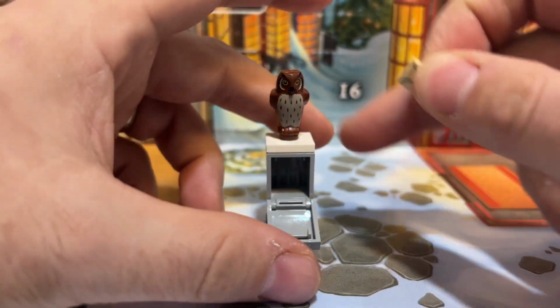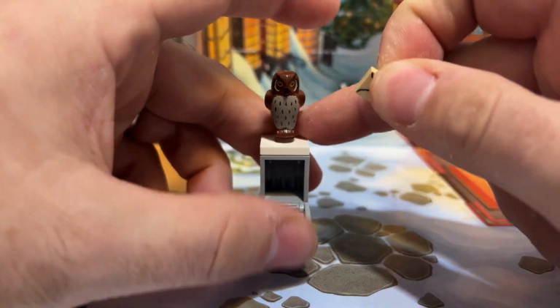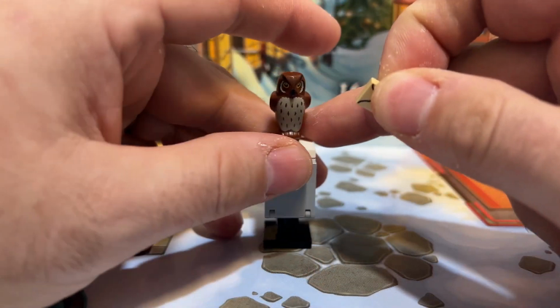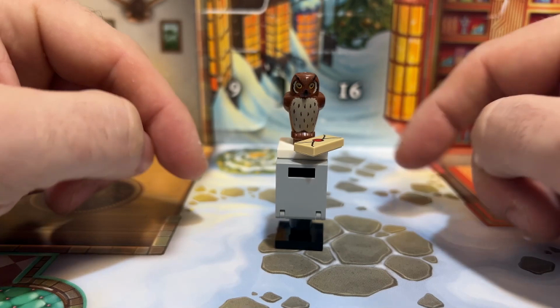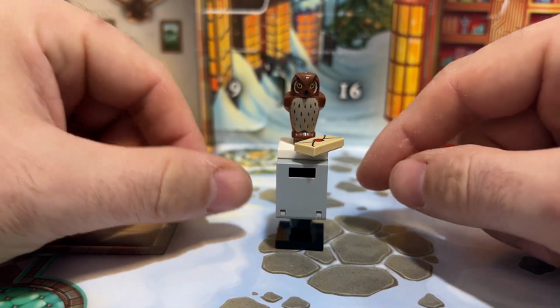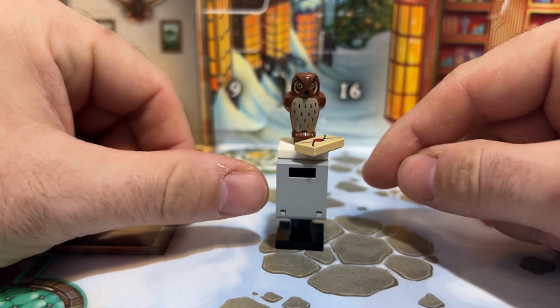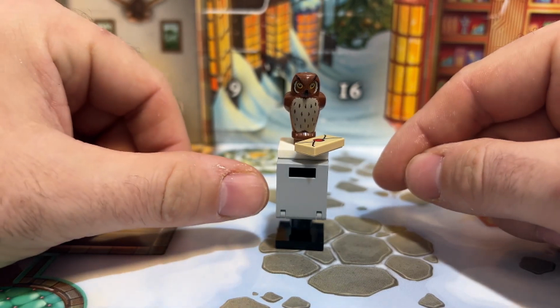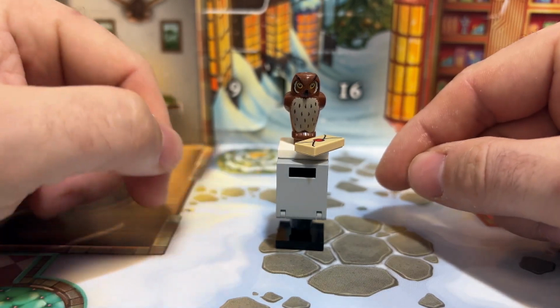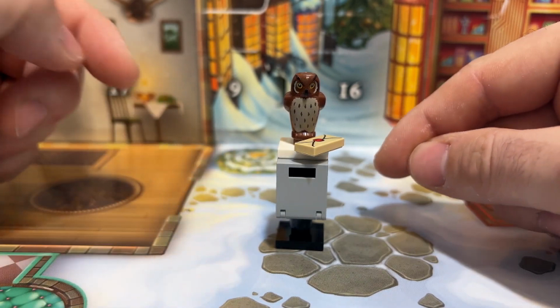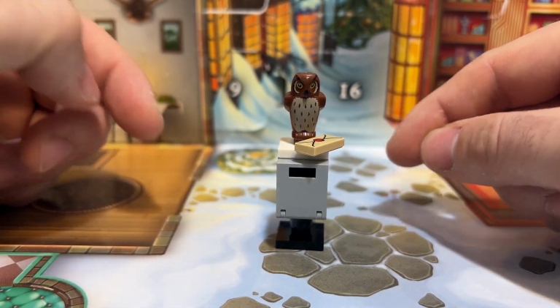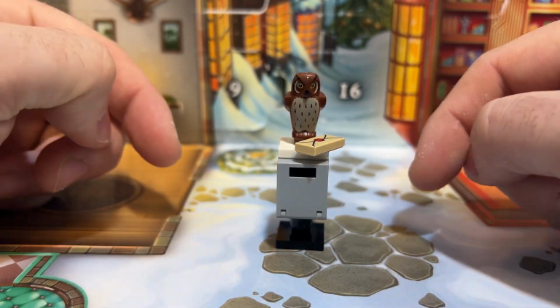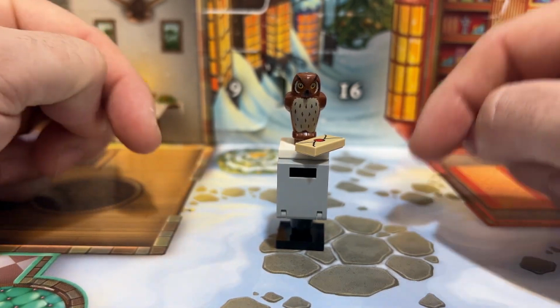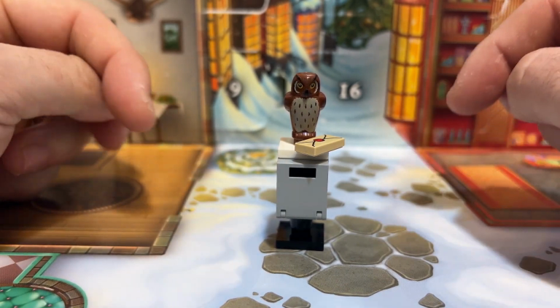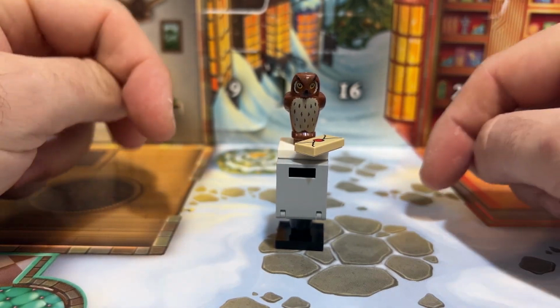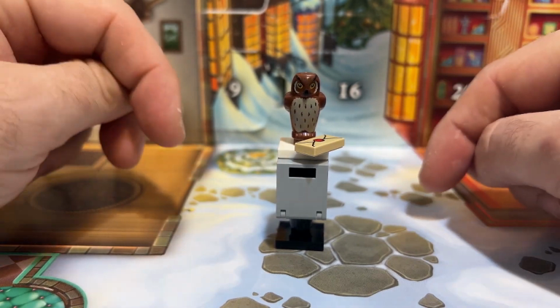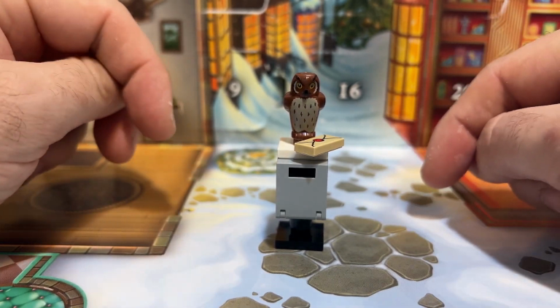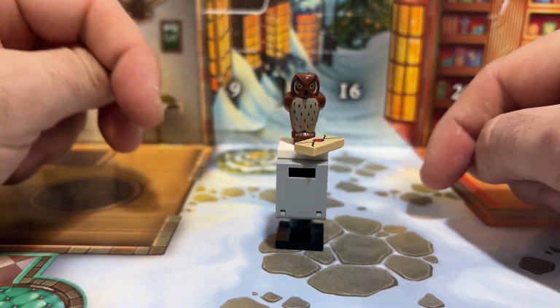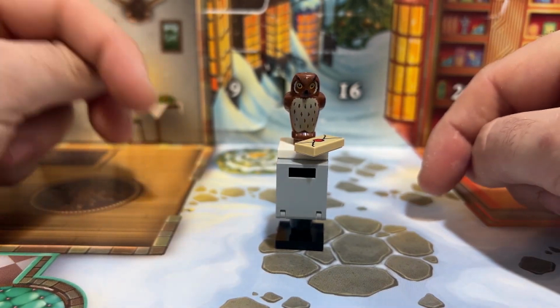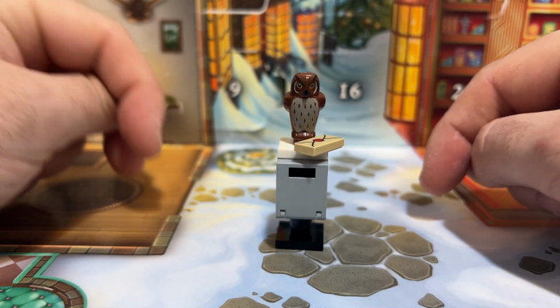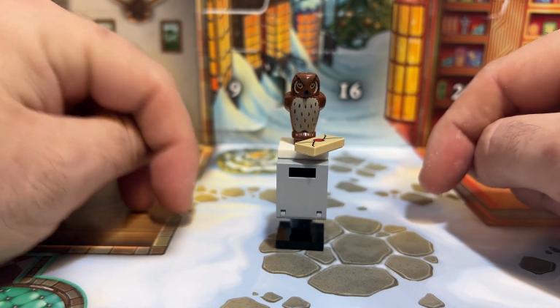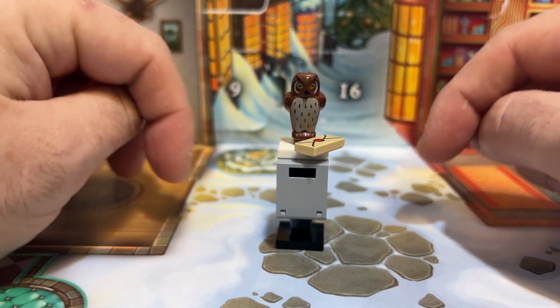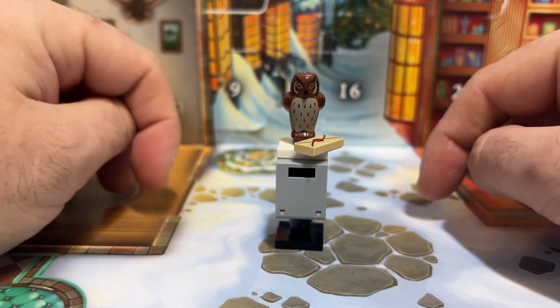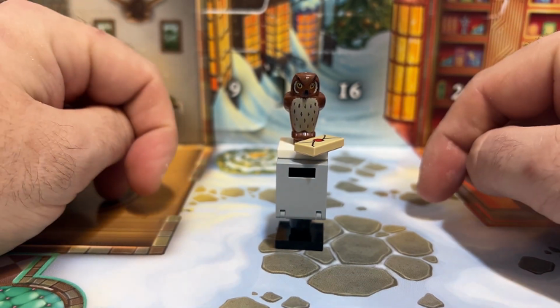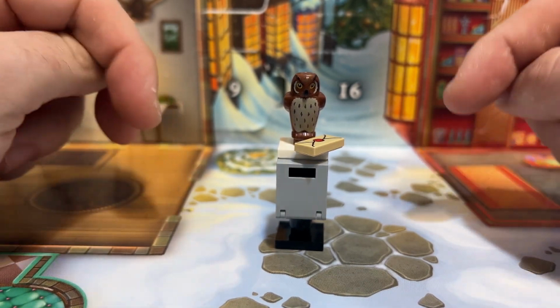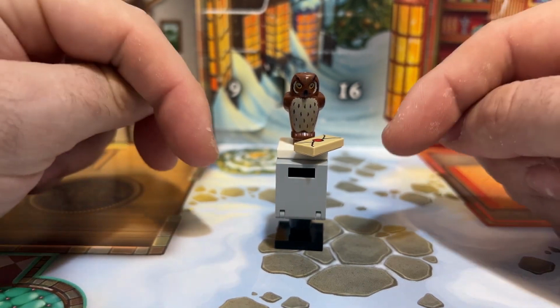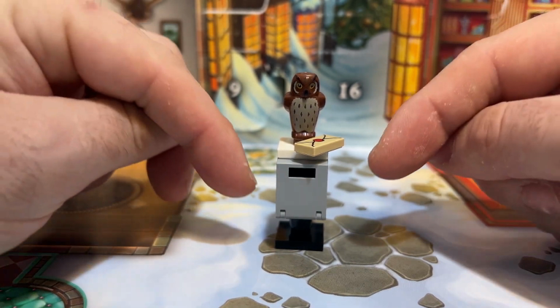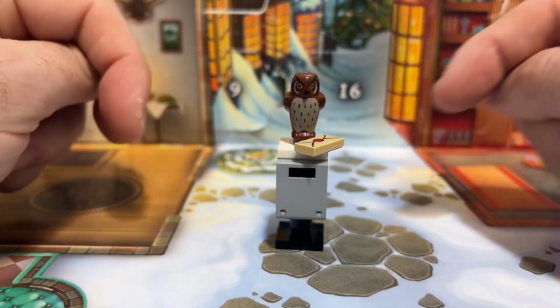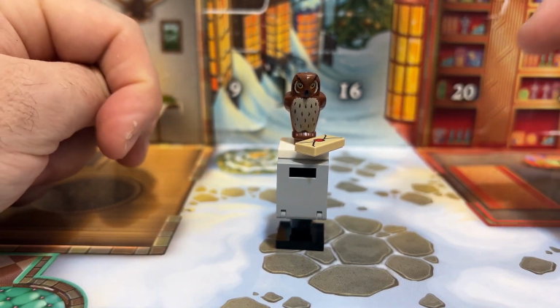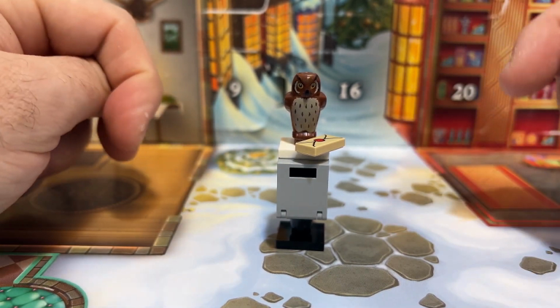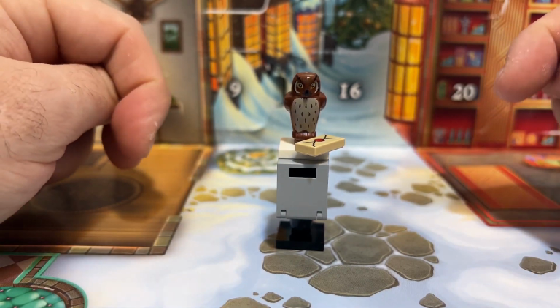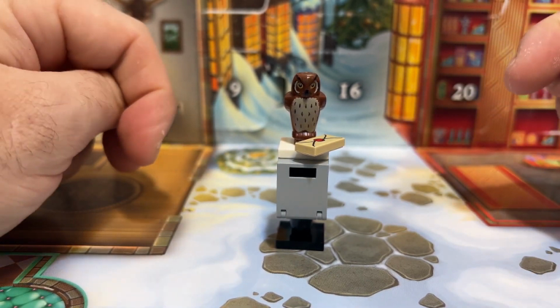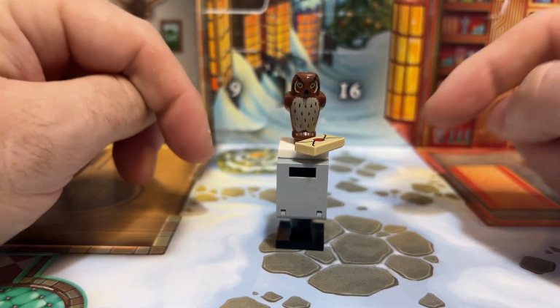This is another fun build from the Harry Potter calendar which could easily be used in any Harry Potter or Hogsmeade diorama. If you really like this video, please give it a thumbs up and I'll see you tomorrow for day number 12.